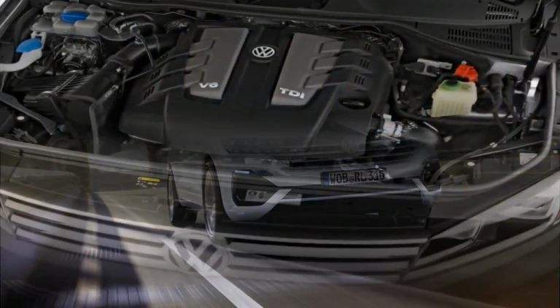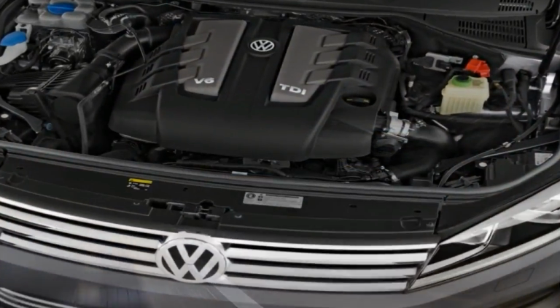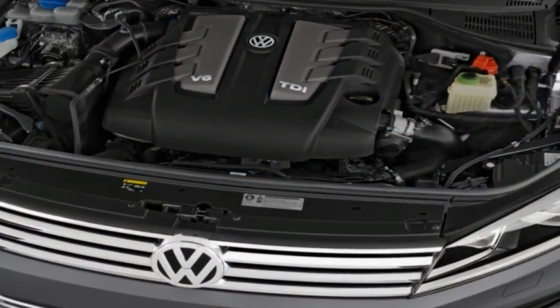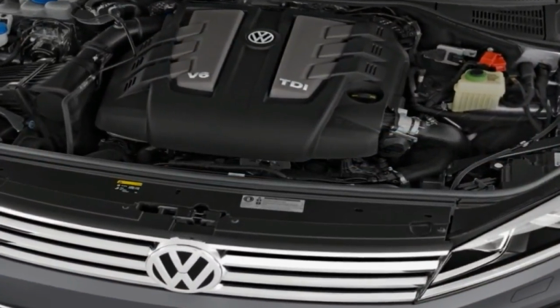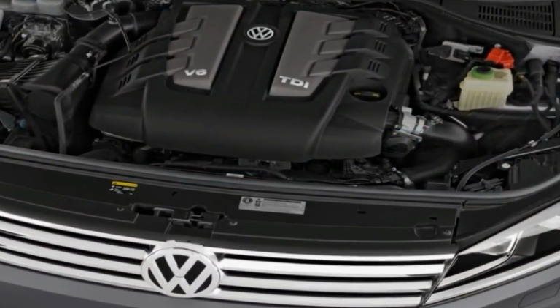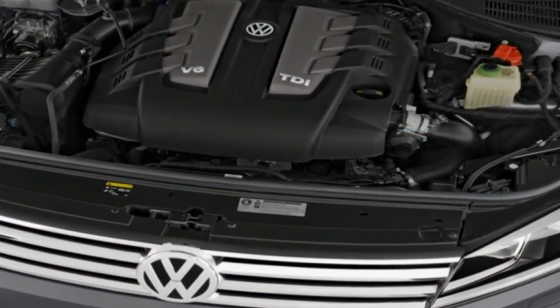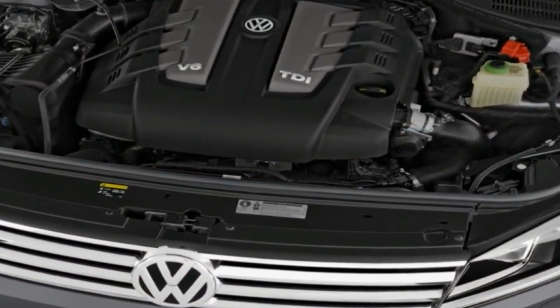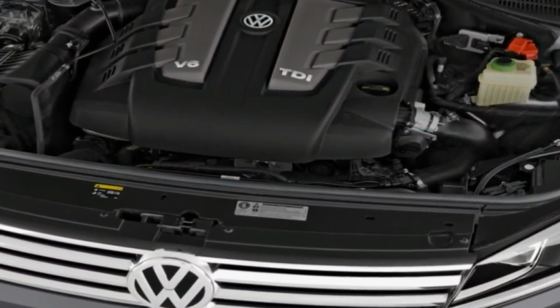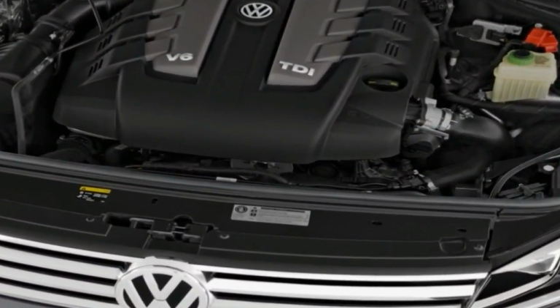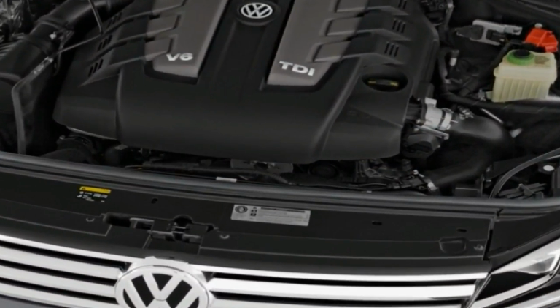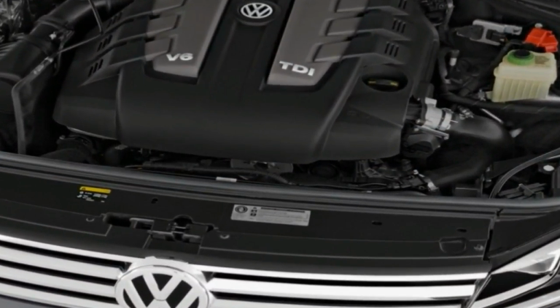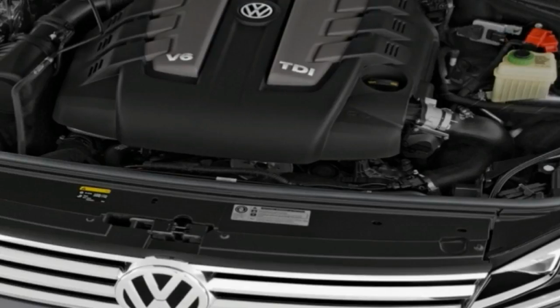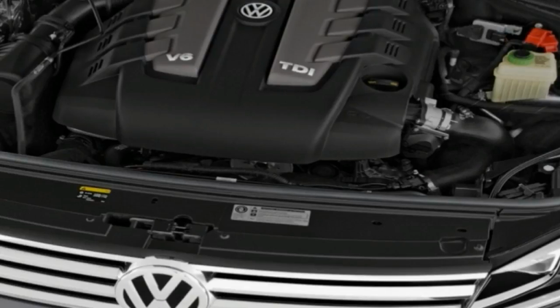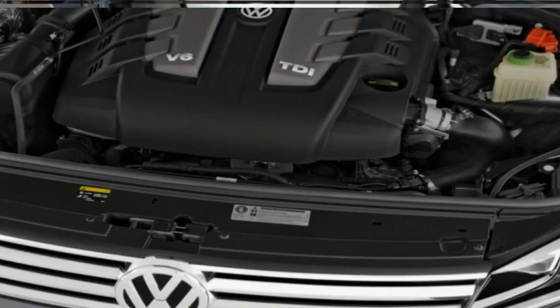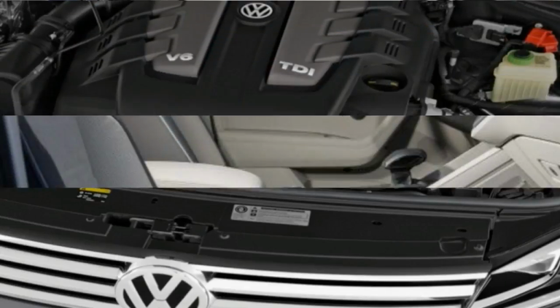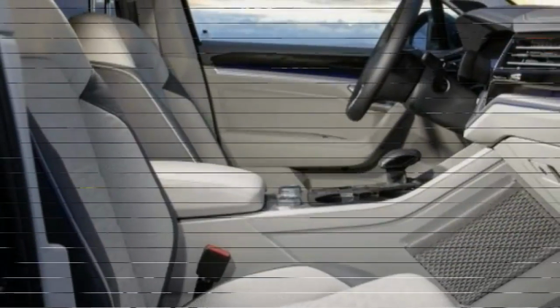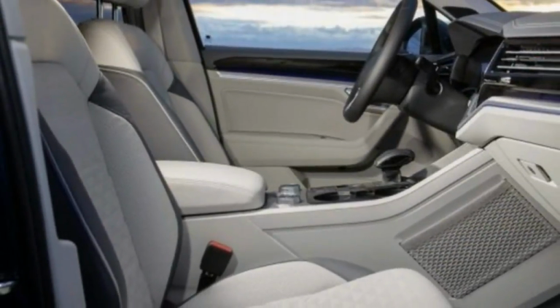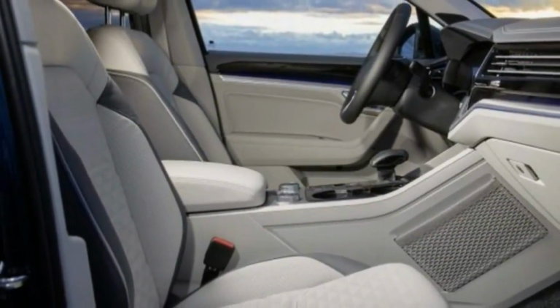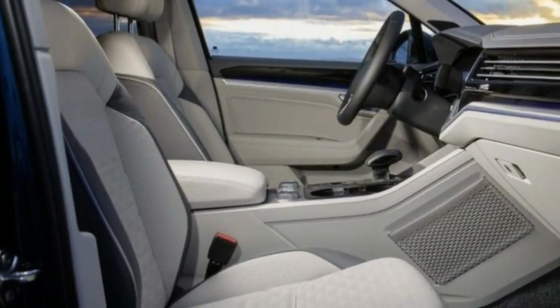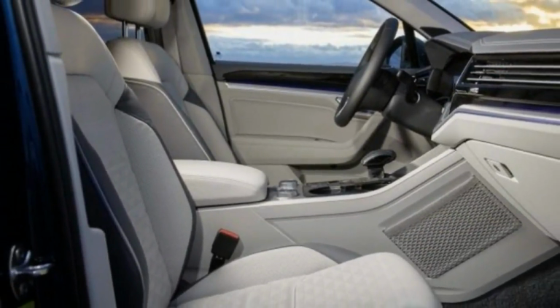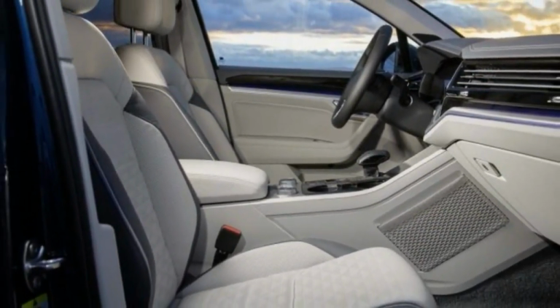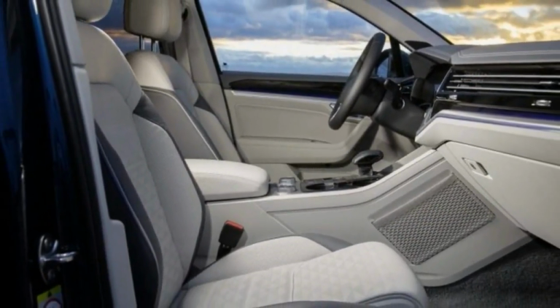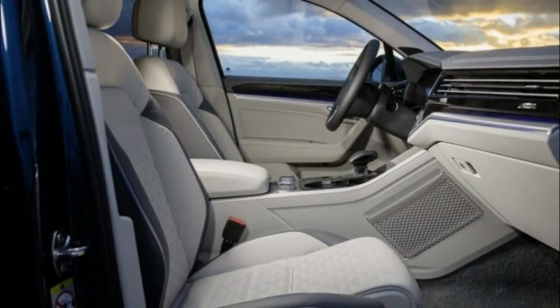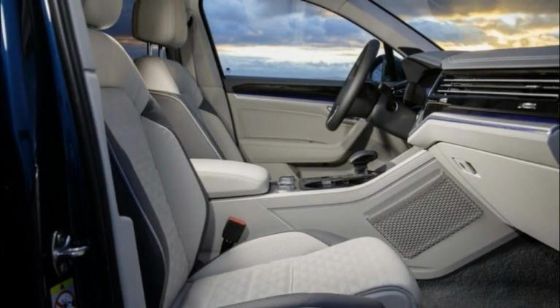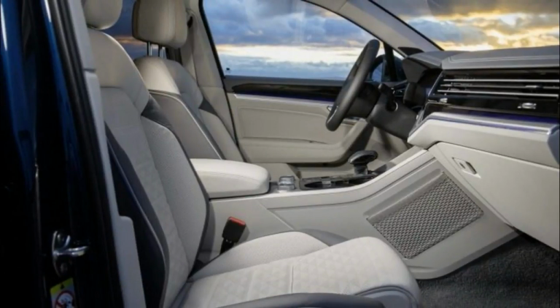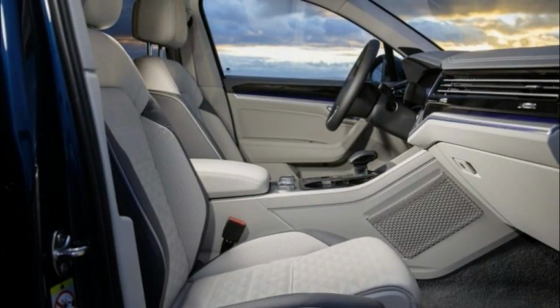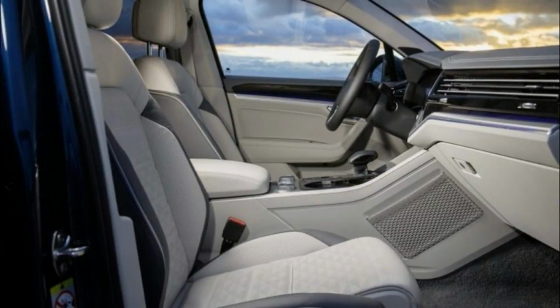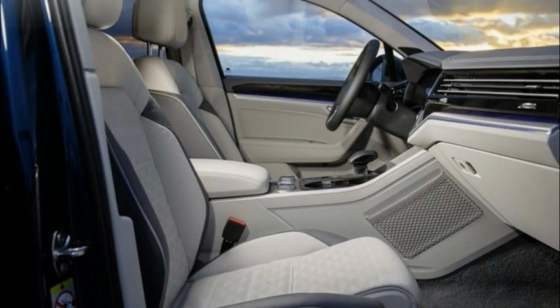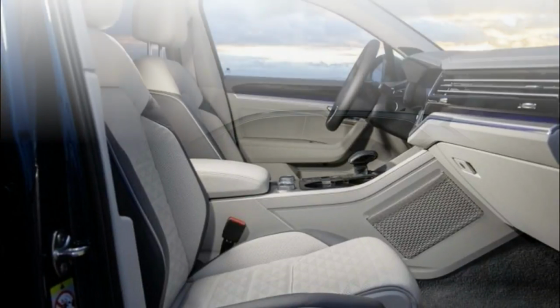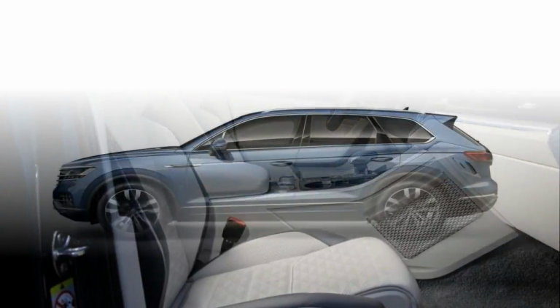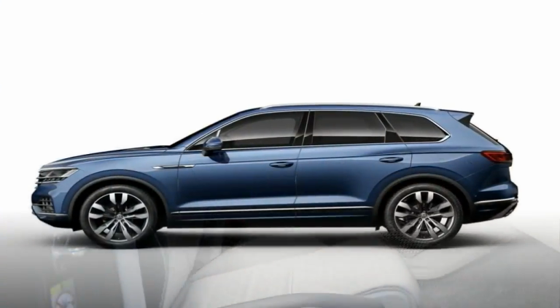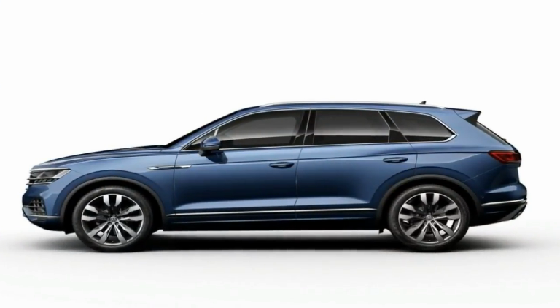Moving on to the side profile, the first thing you'll probably notice is the upper character line running above the door handles from front to back. There's also a tiny fixed glass area near the A-pillars to further emphasize the Tuareg's increased proportions.